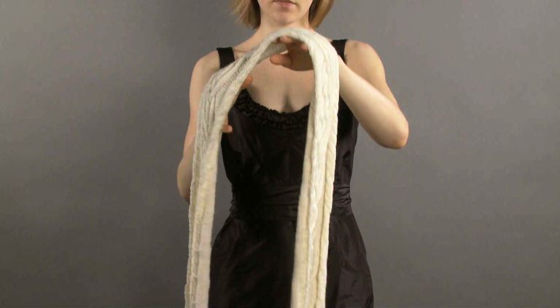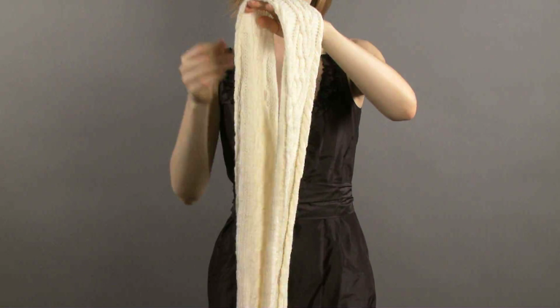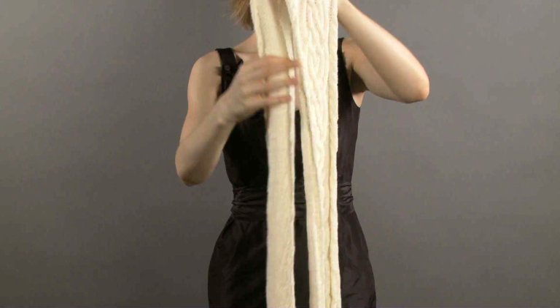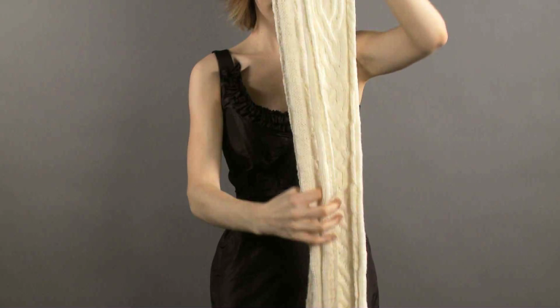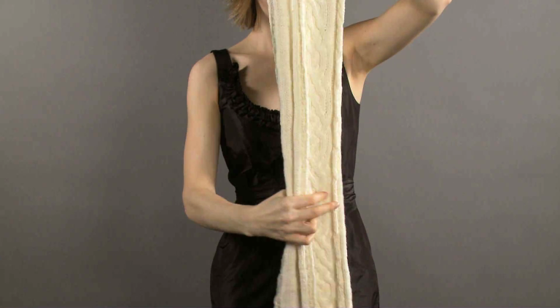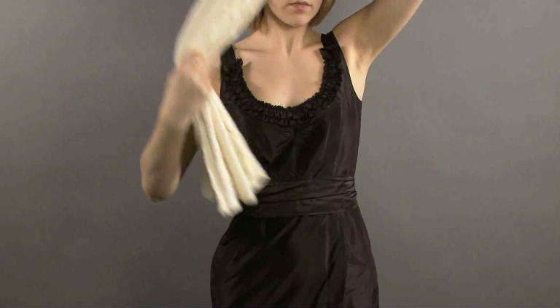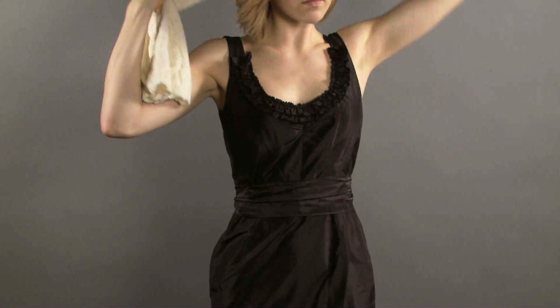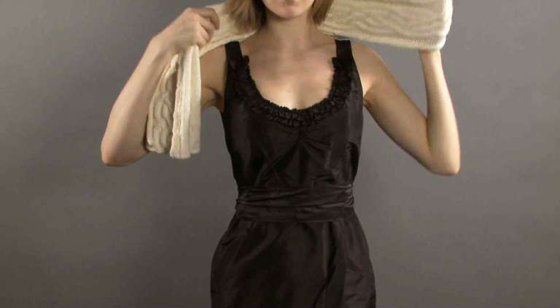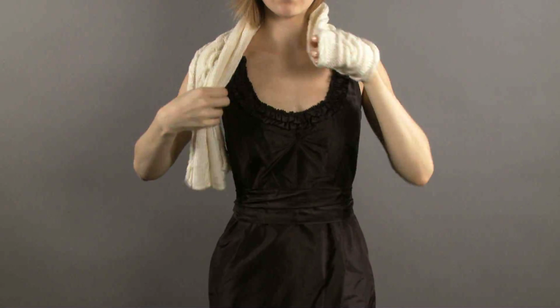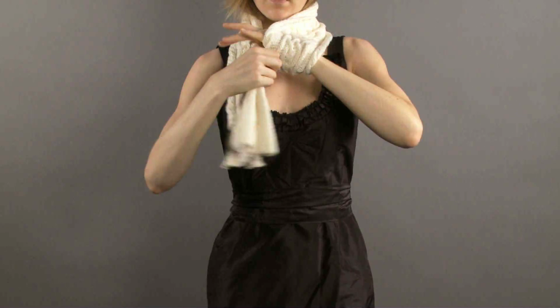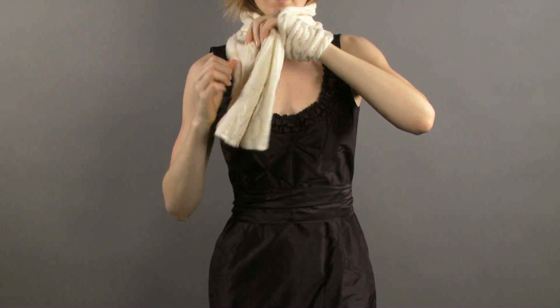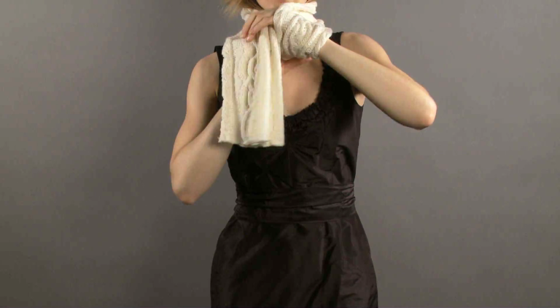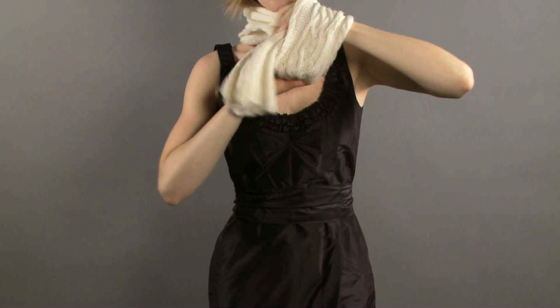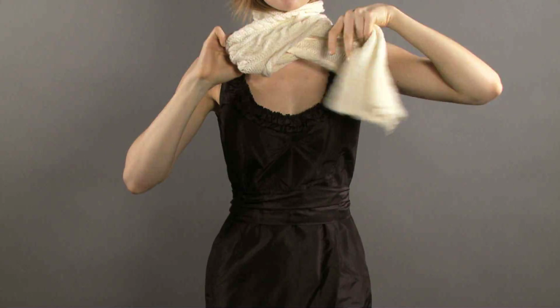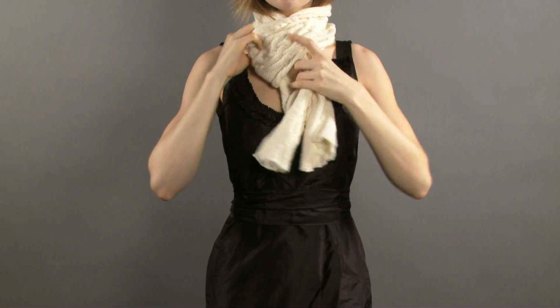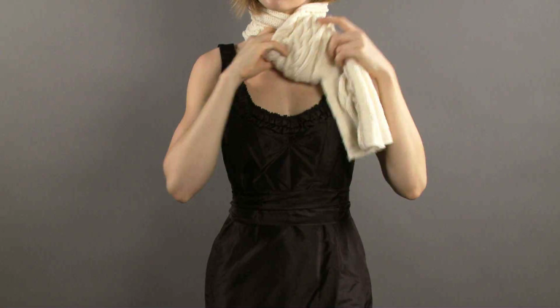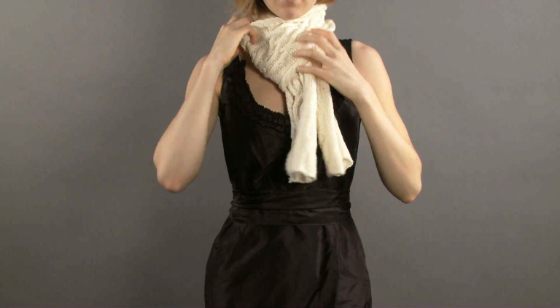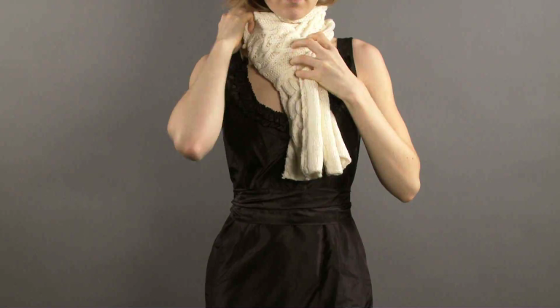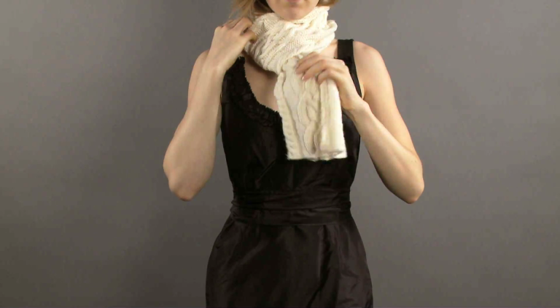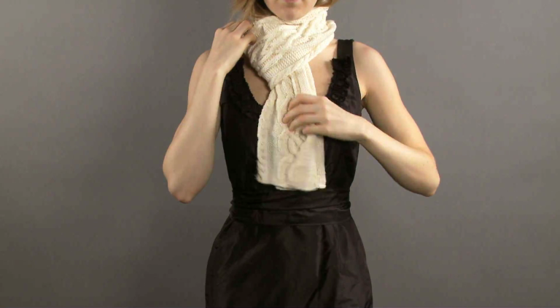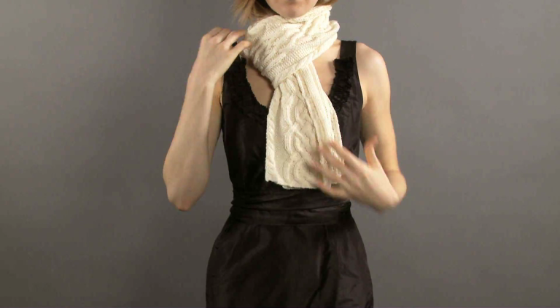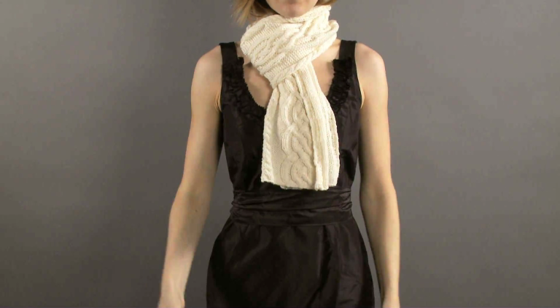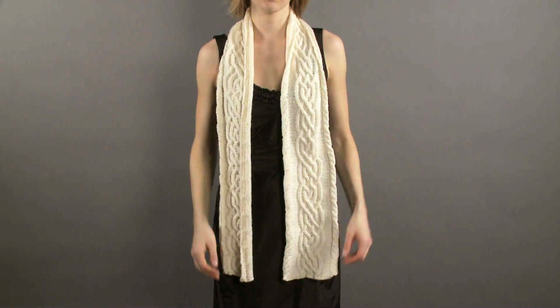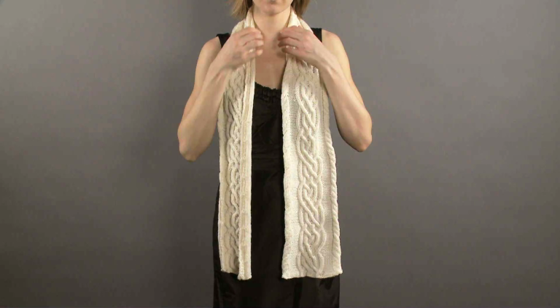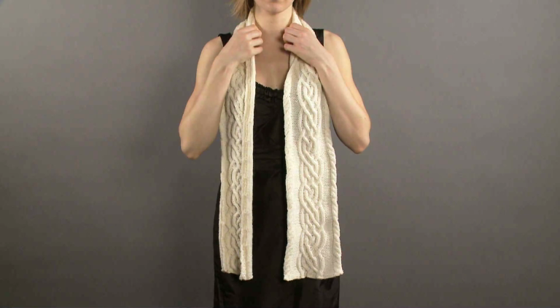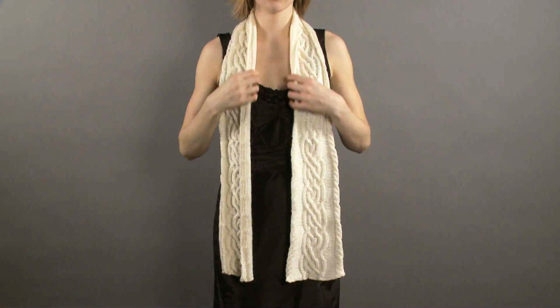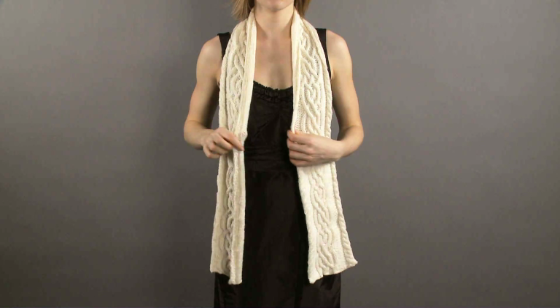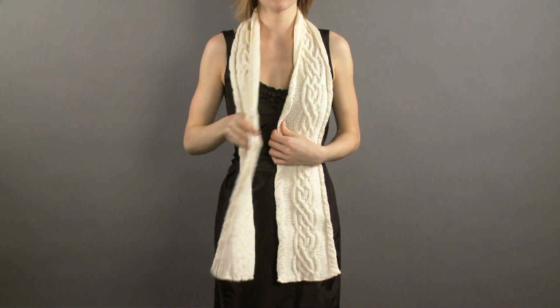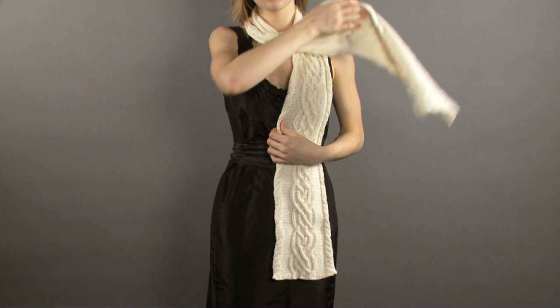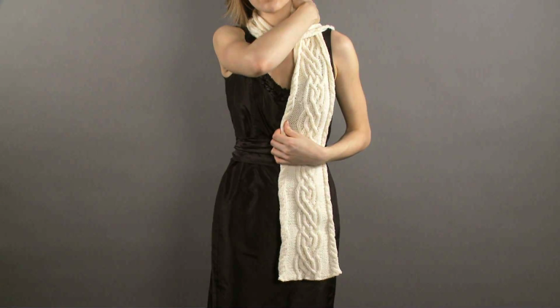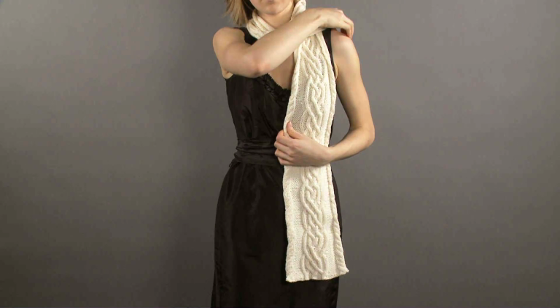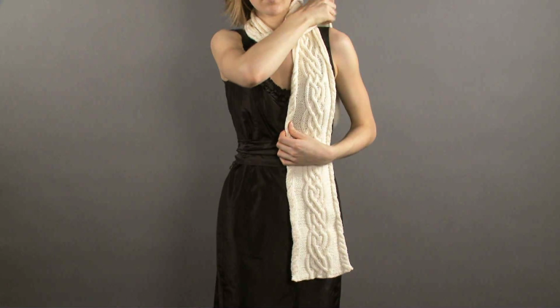Framing the side edges are little twist cables that can be worked as mirror images or identically. You can show off your craftsmanship by wearing the scarf in a variety of ways, as we demonstrate here.